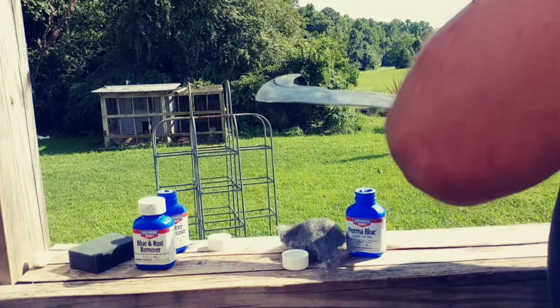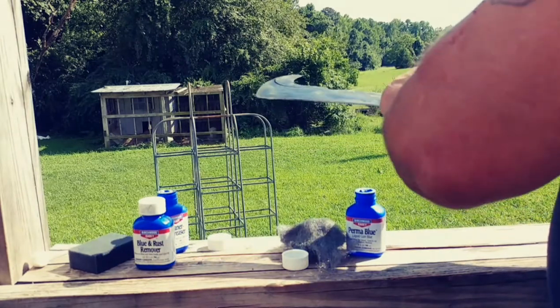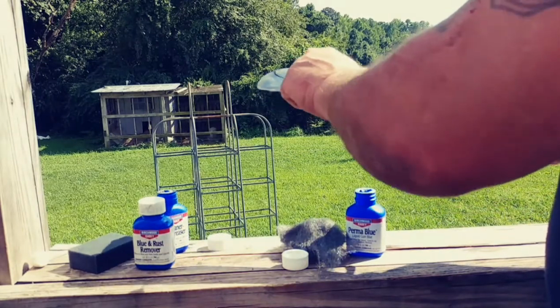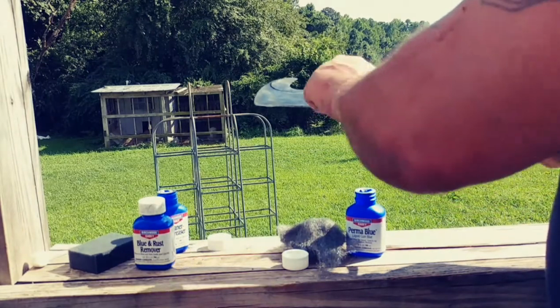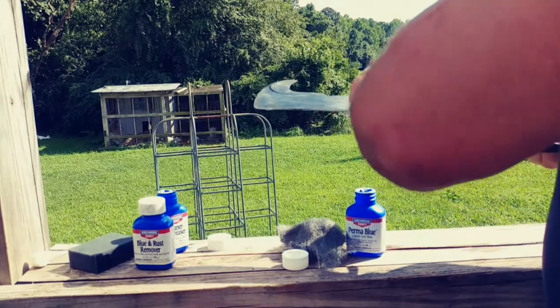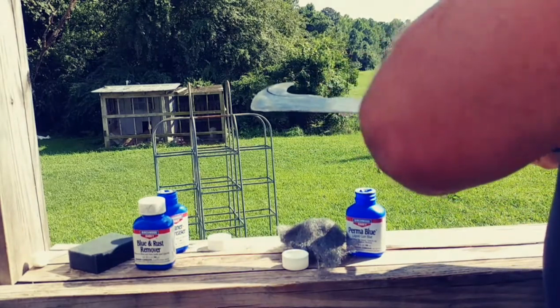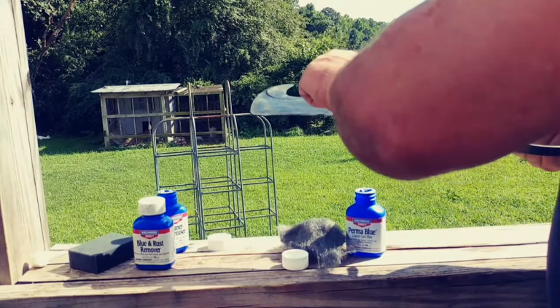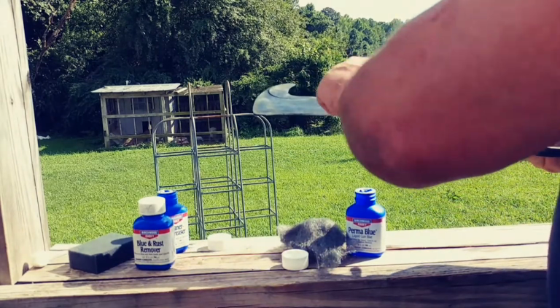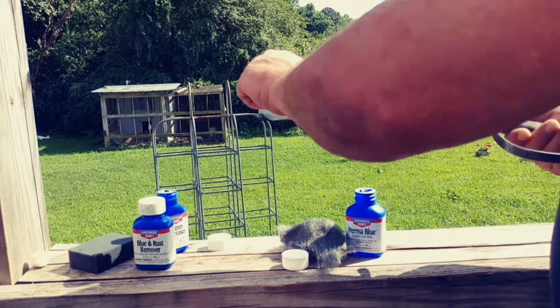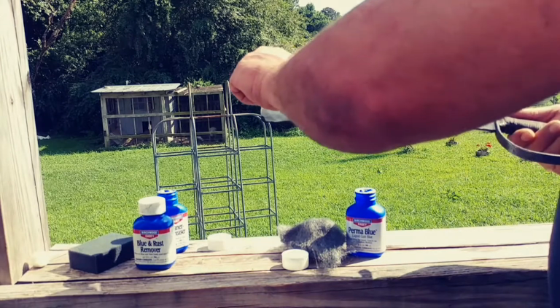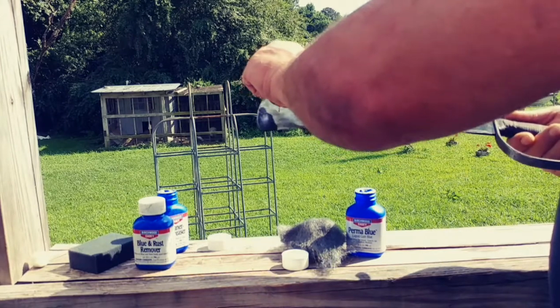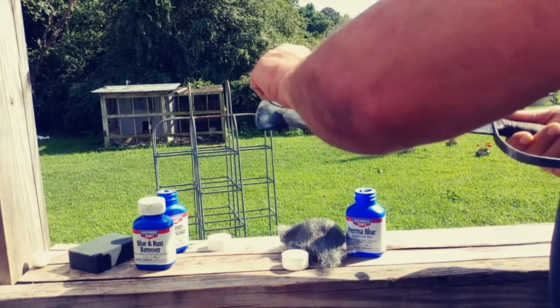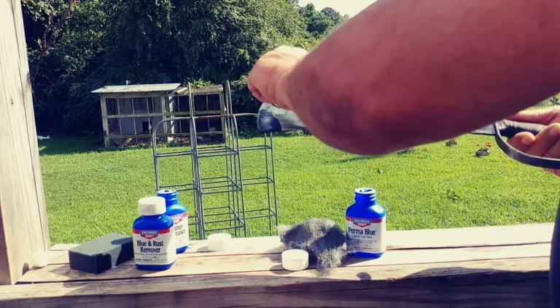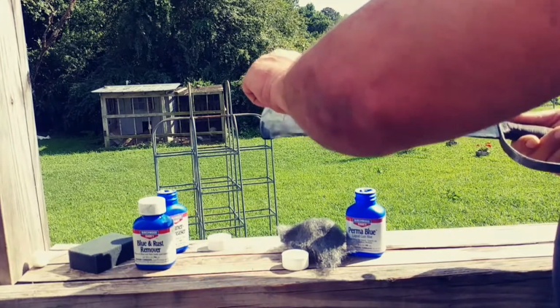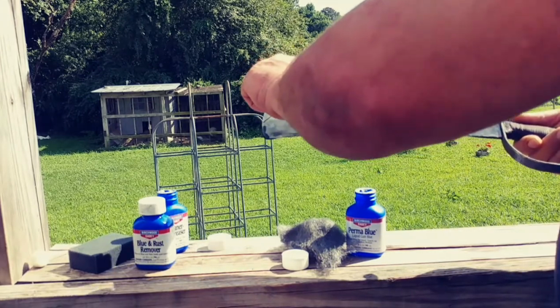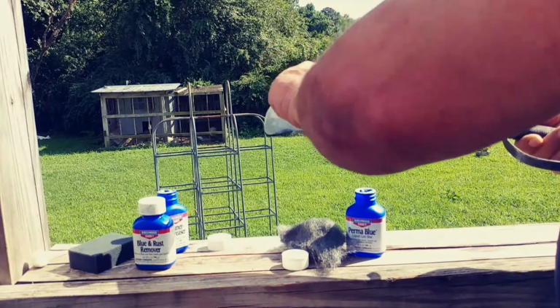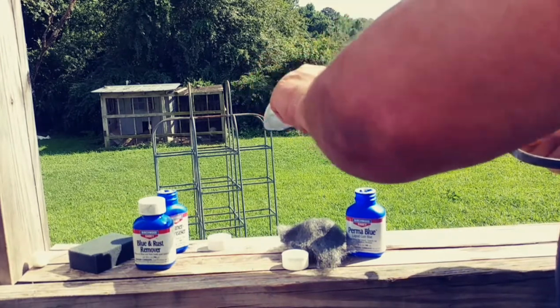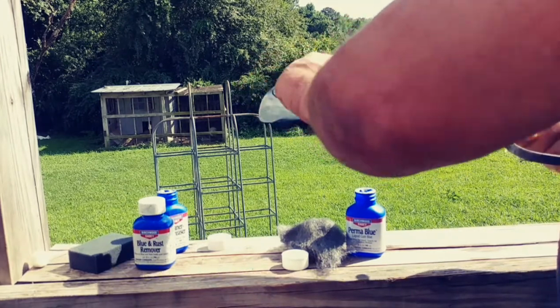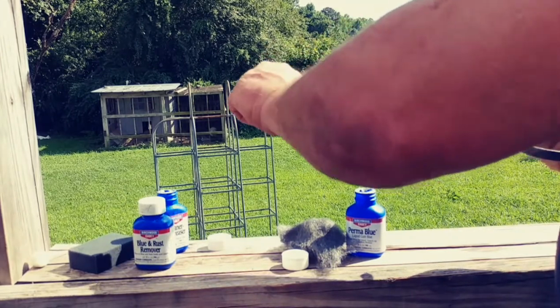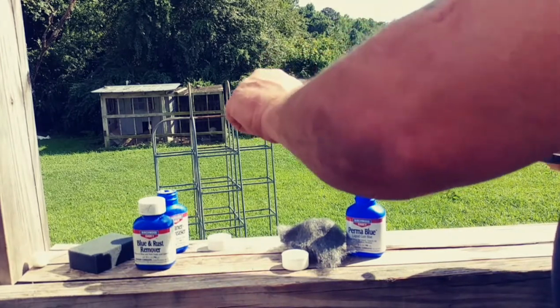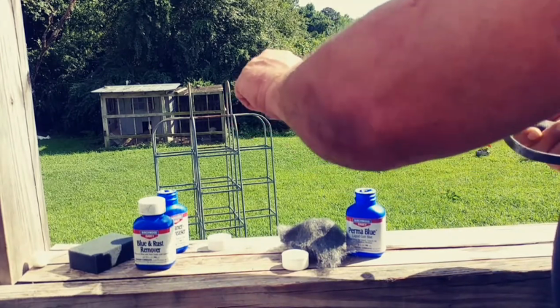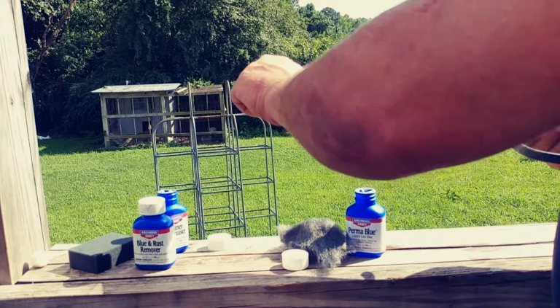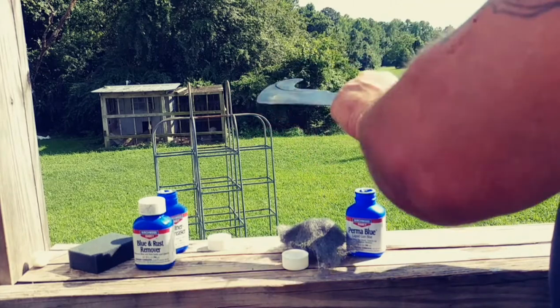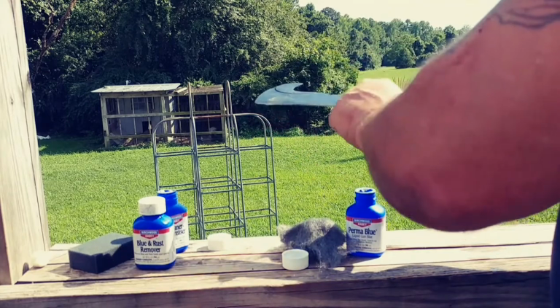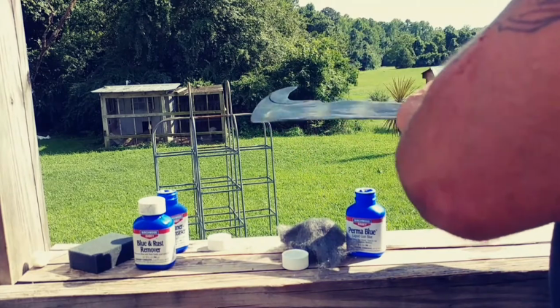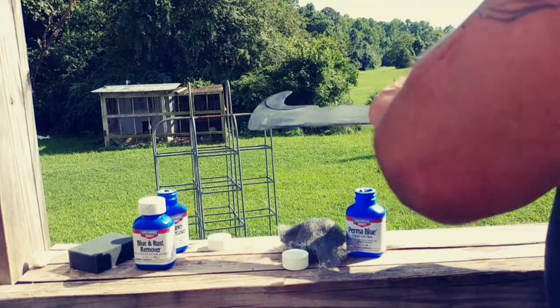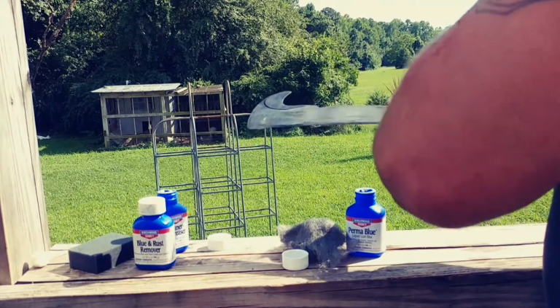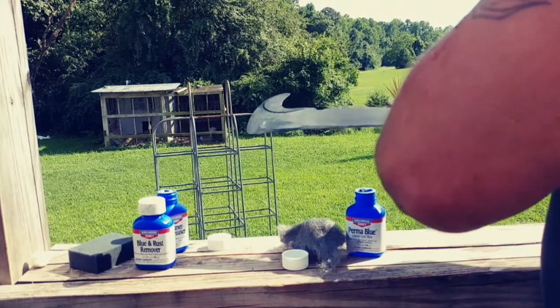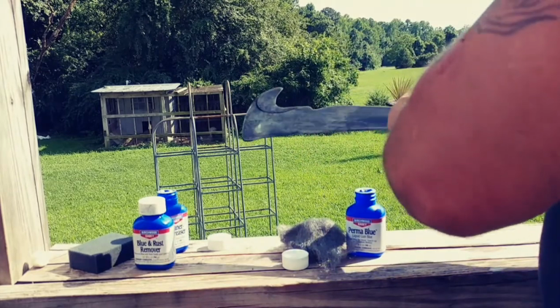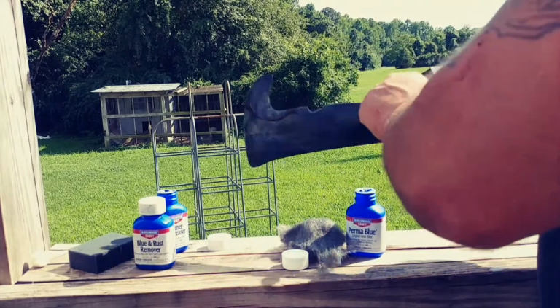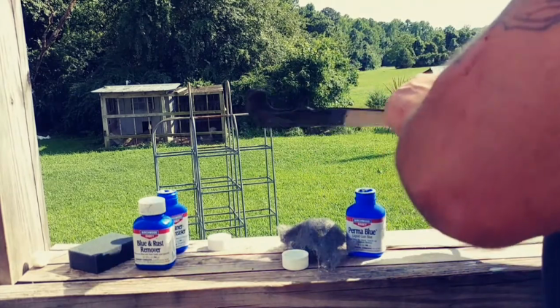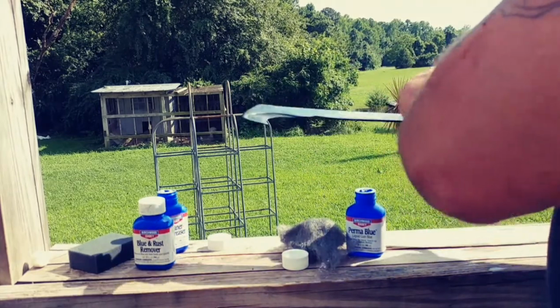Going to go ahead and rinse it with cold water.